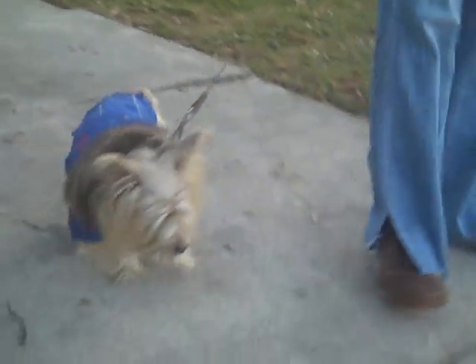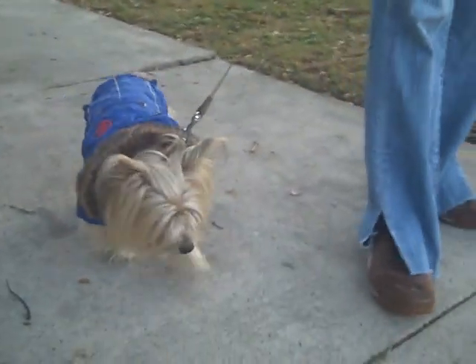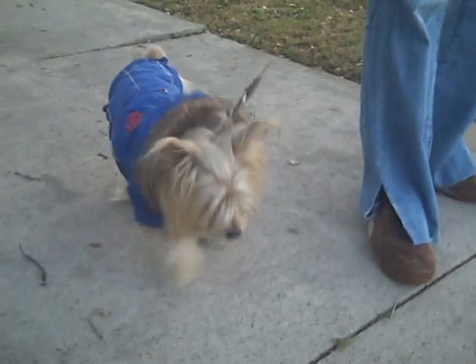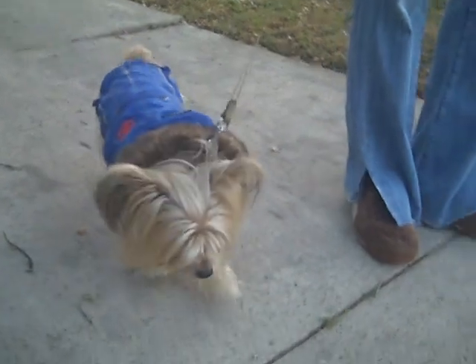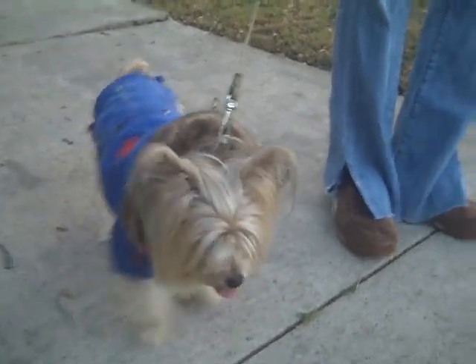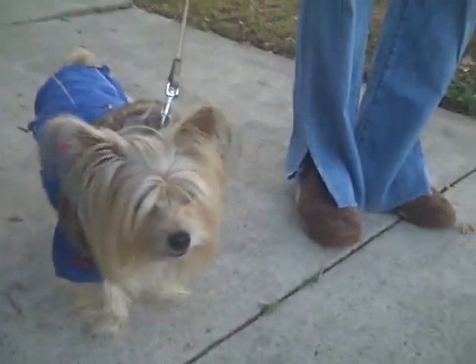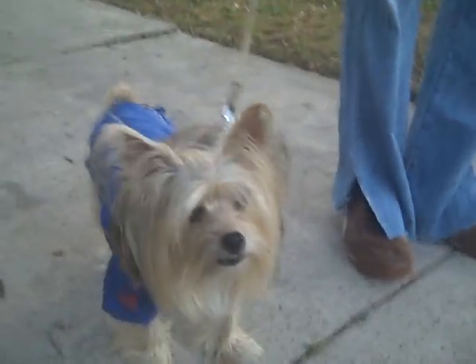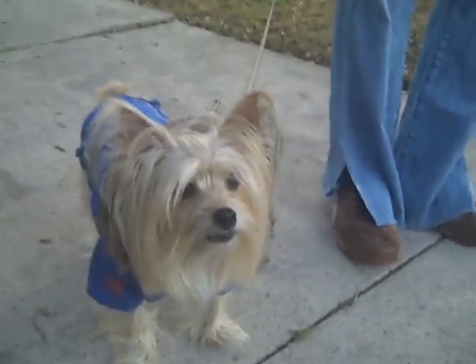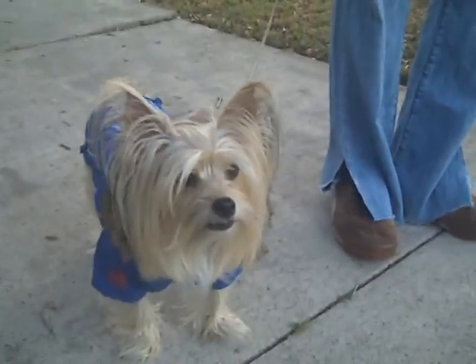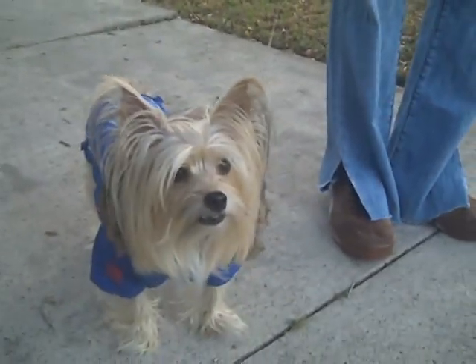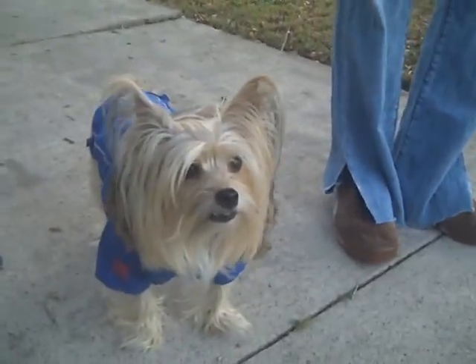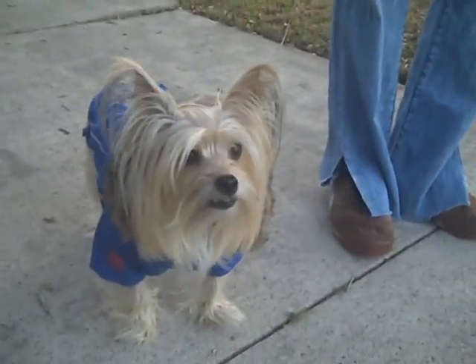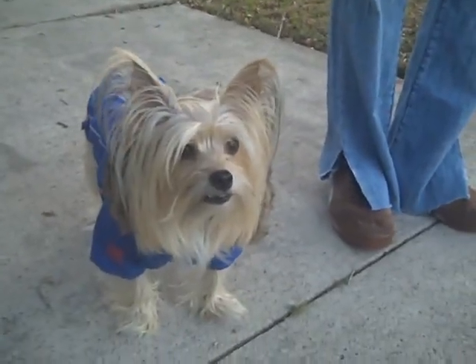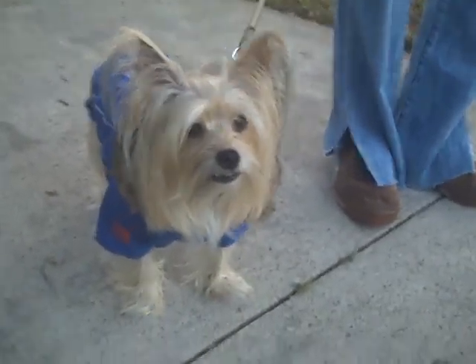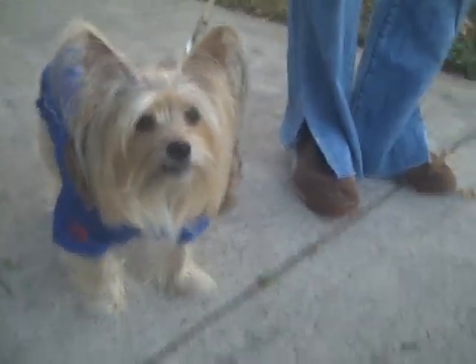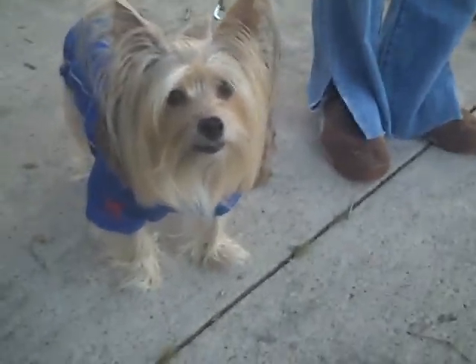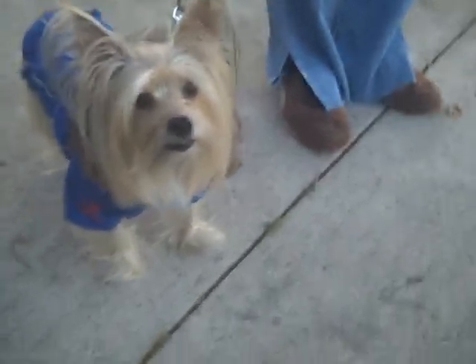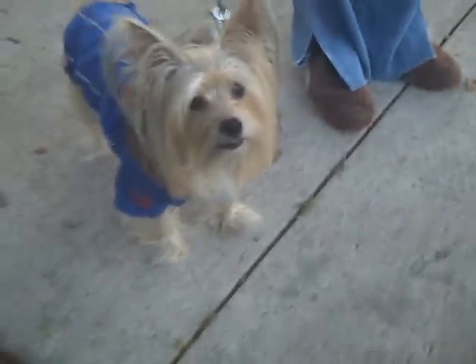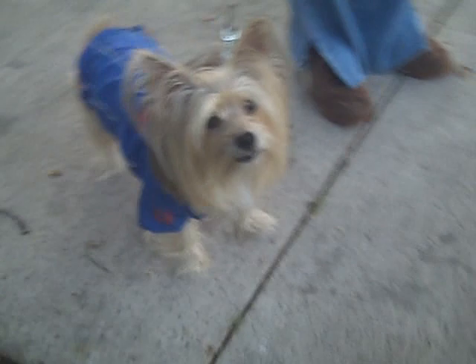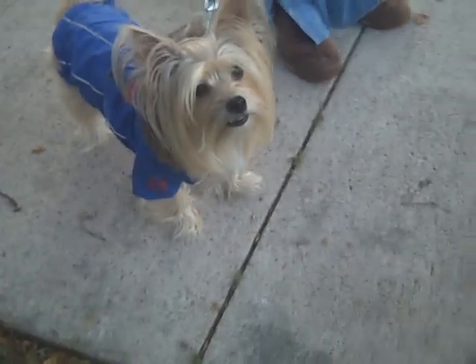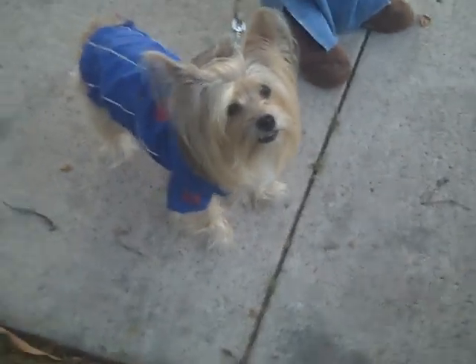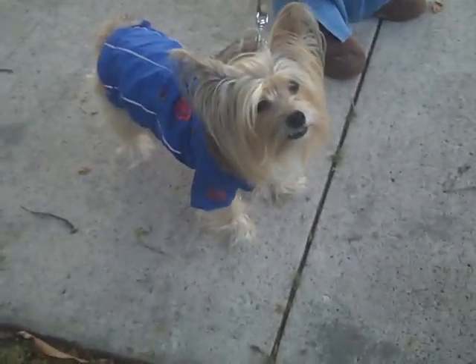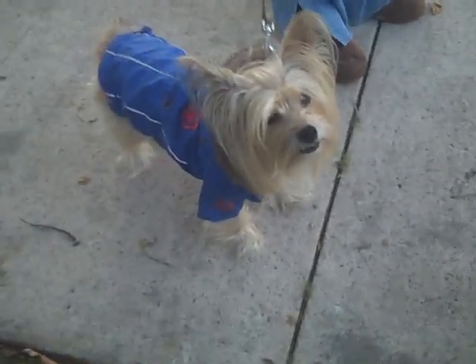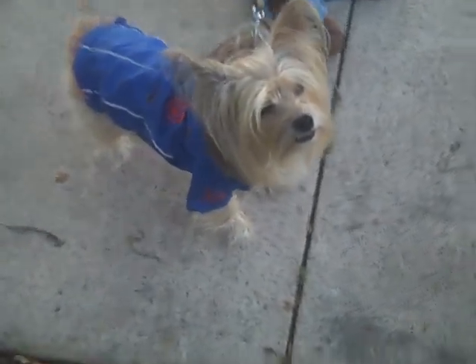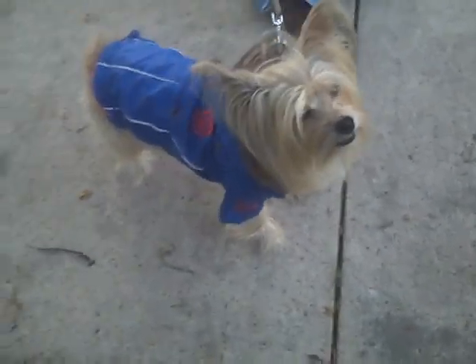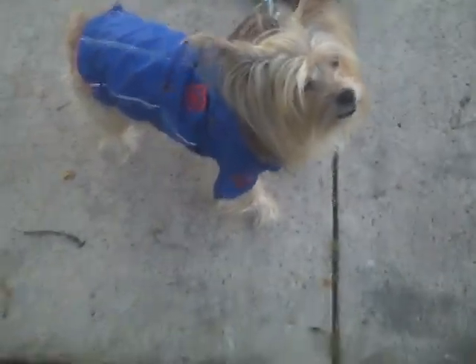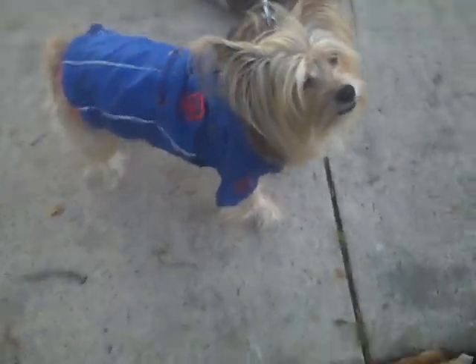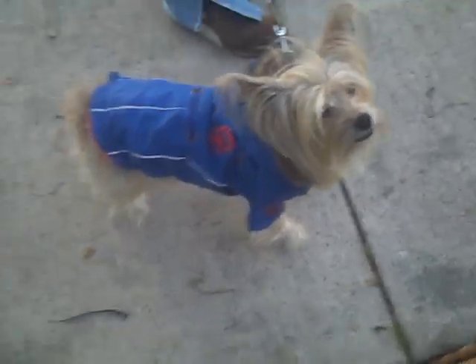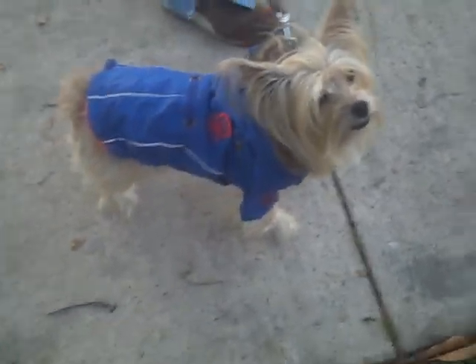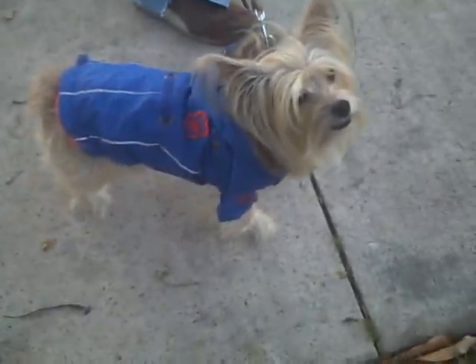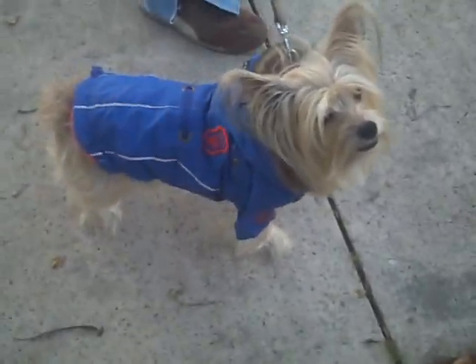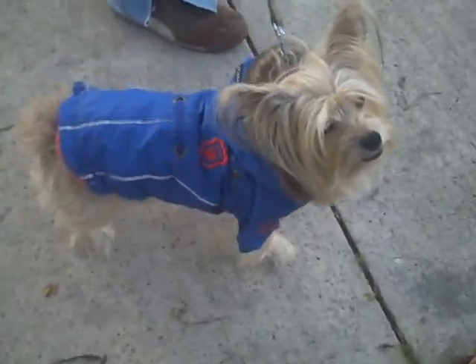Welcome once again to another Pet London Review with Poppy. Today, Poppy is sporting our Winter Collection Fargo Faux Fur Jacket.